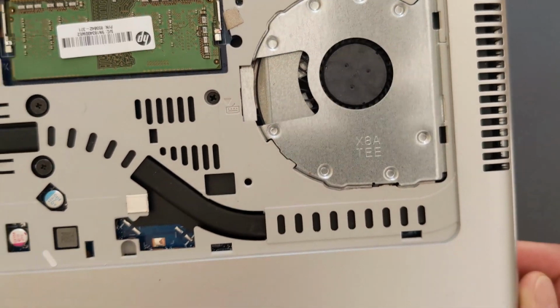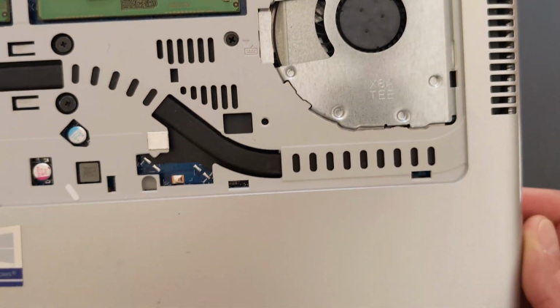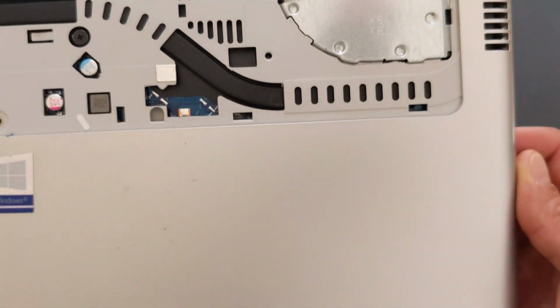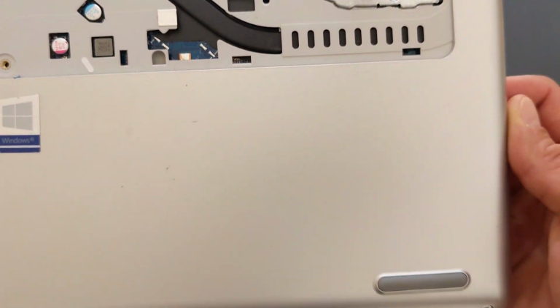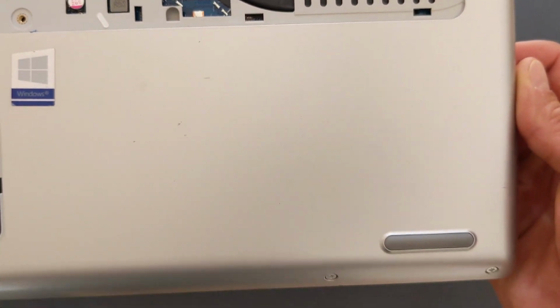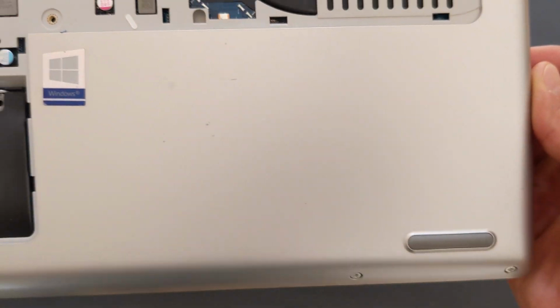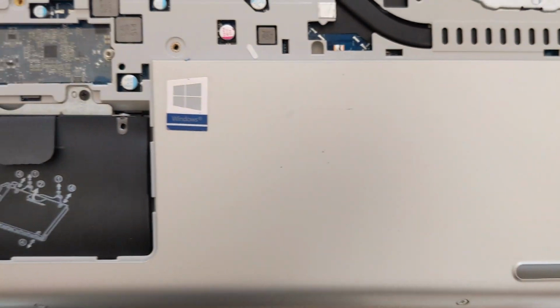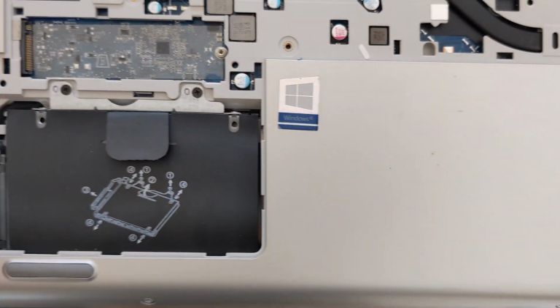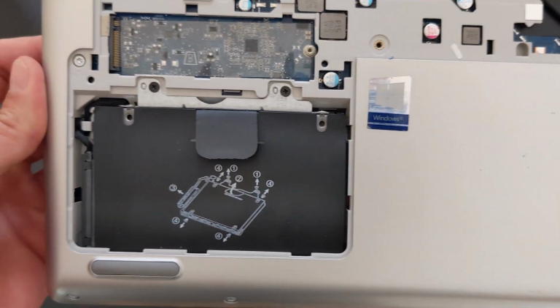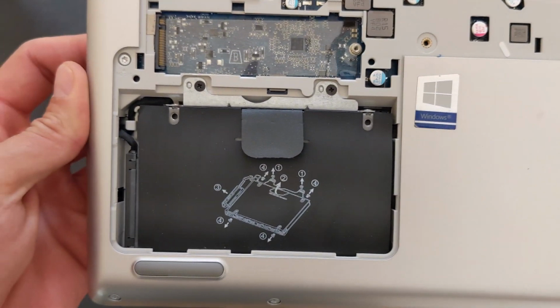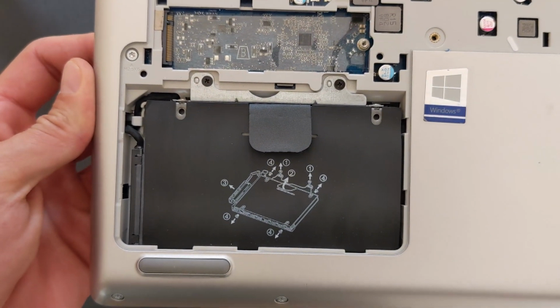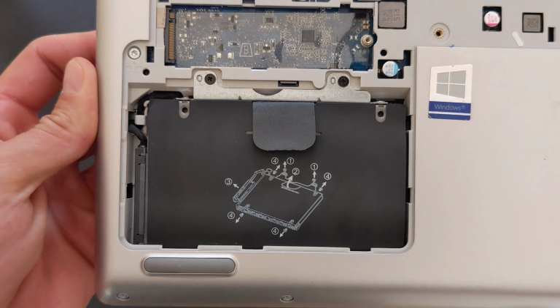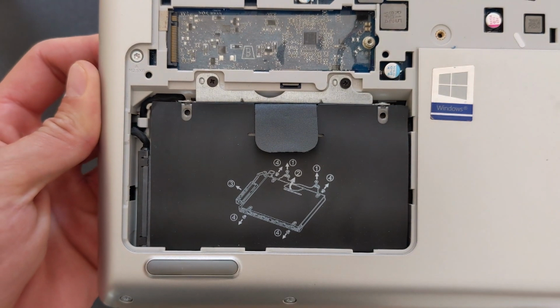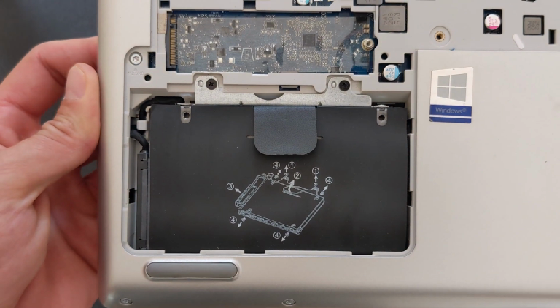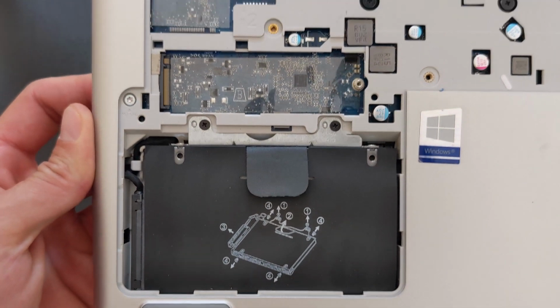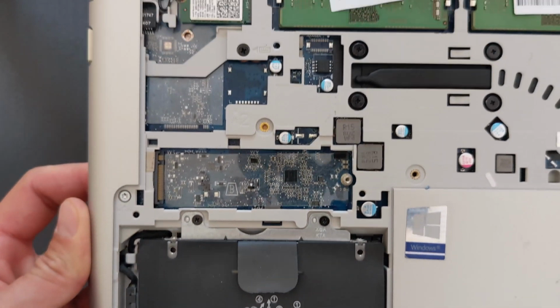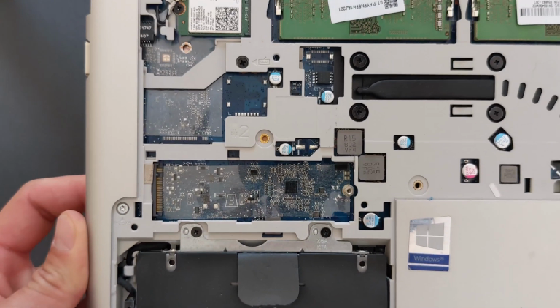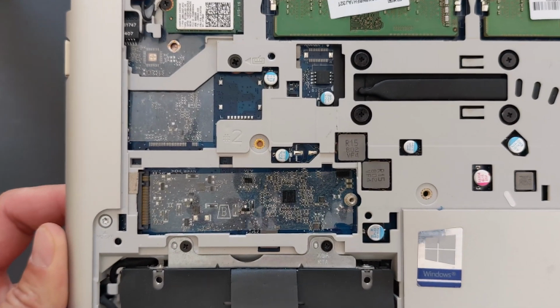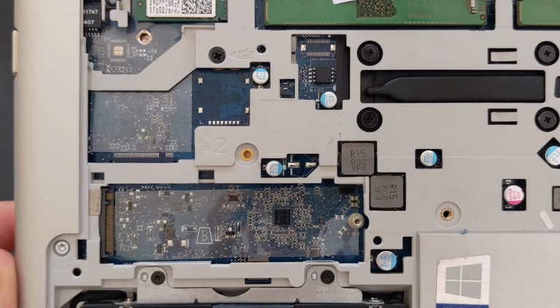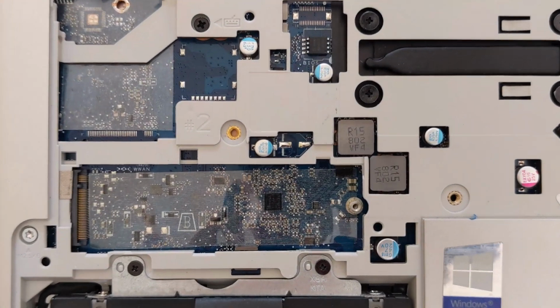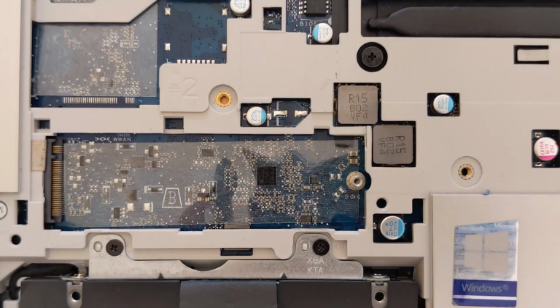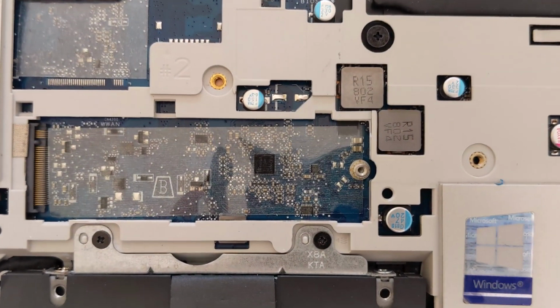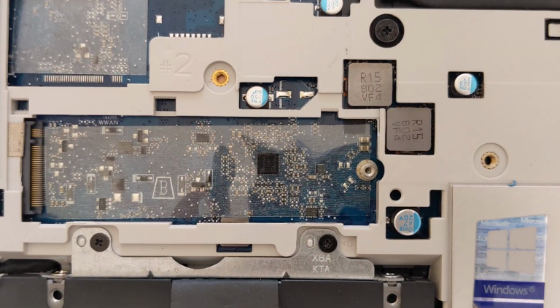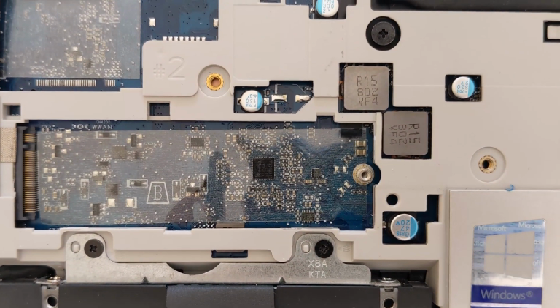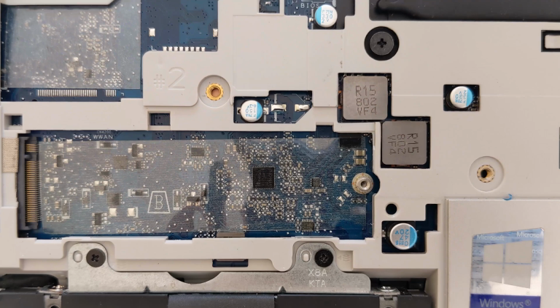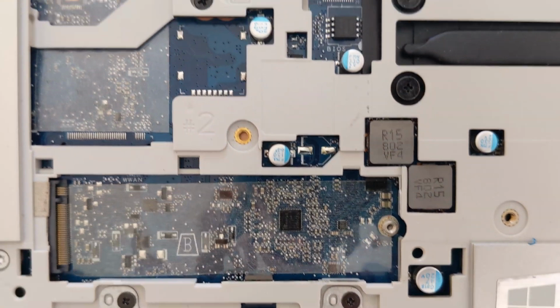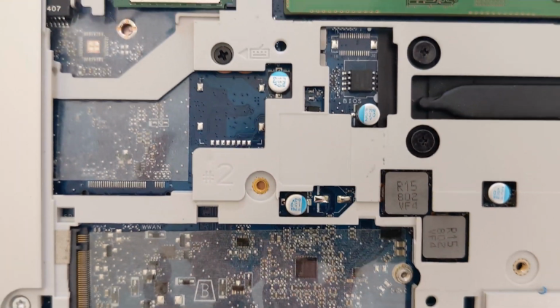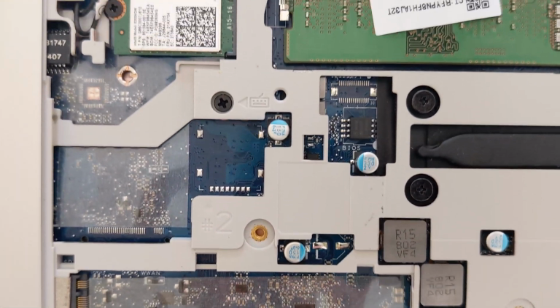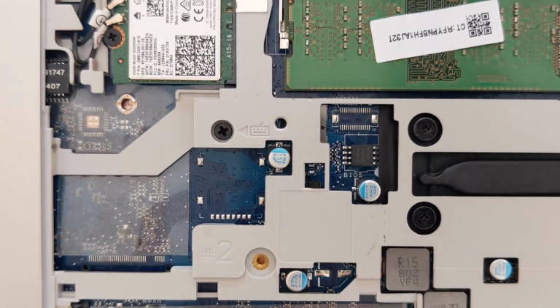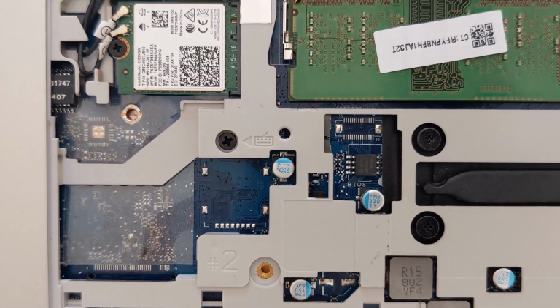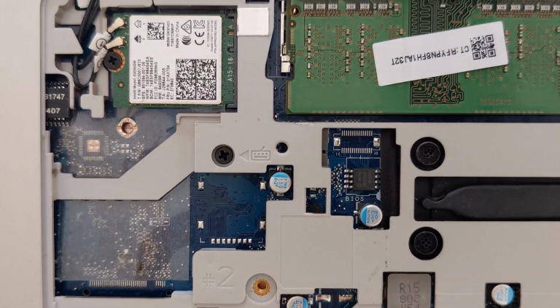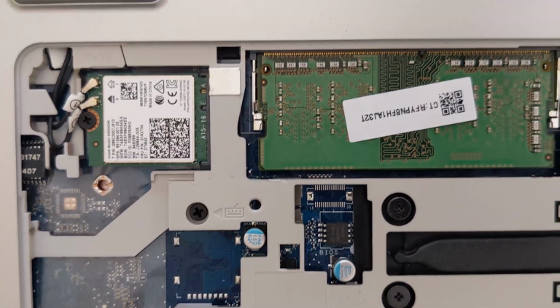Everything else is pretty much hidden on this laptop. If you're changing the motherboard or want to get to the battery, you'd have to remove a lot more. You can also see your Wi-Fi card in there.